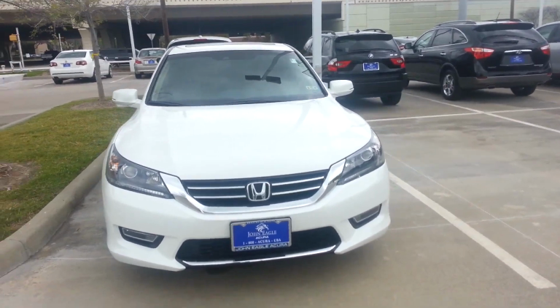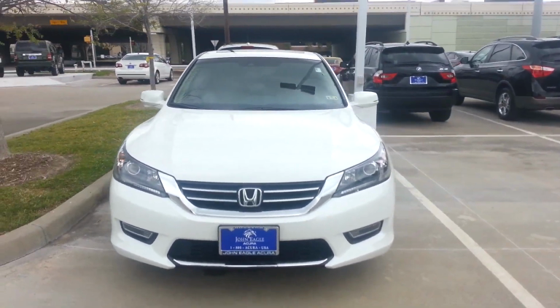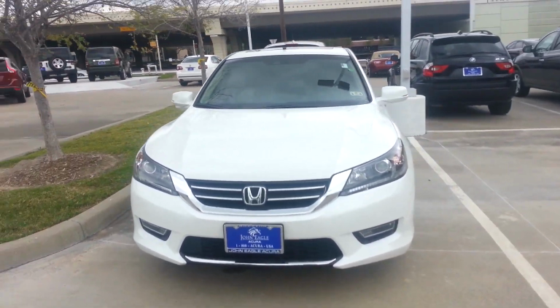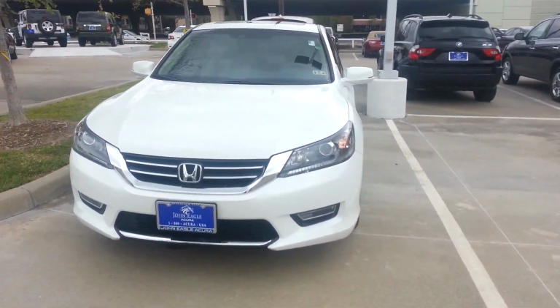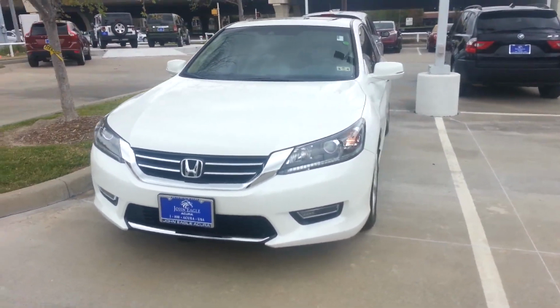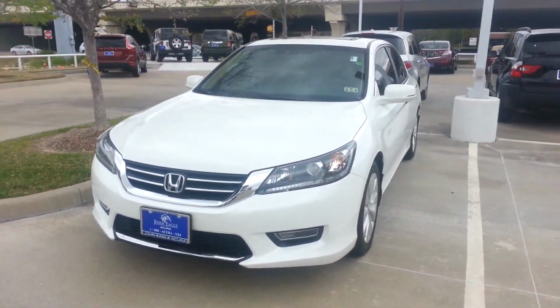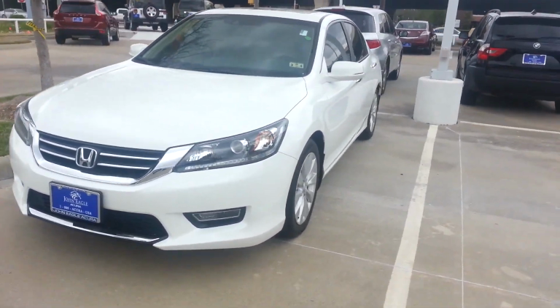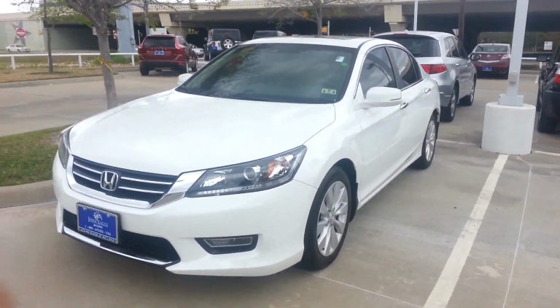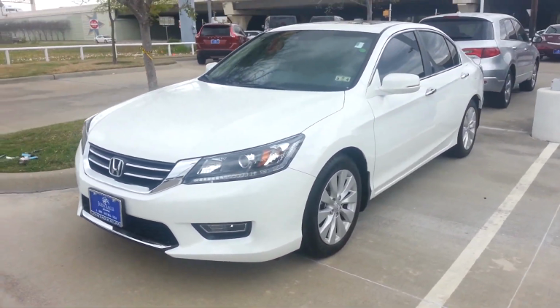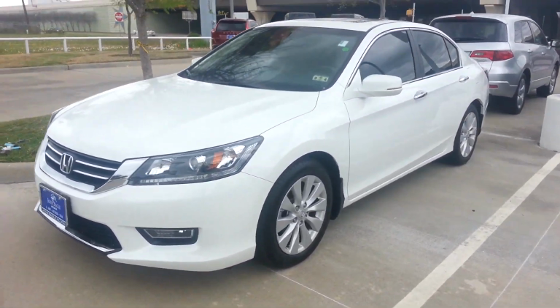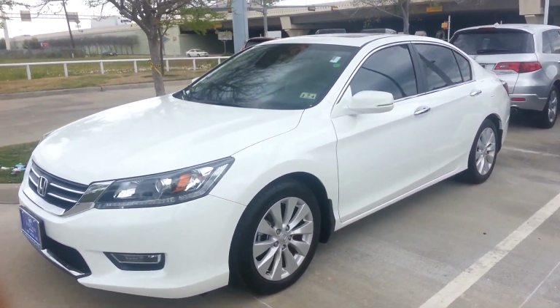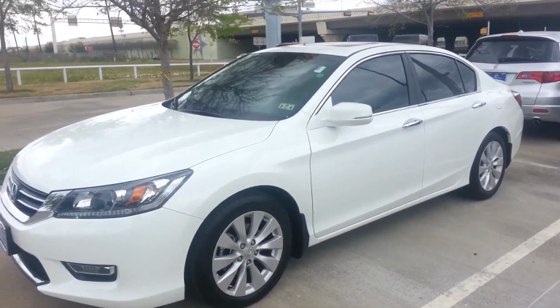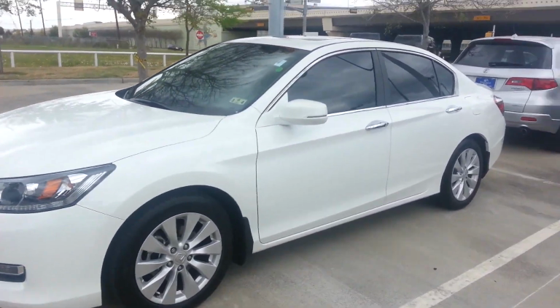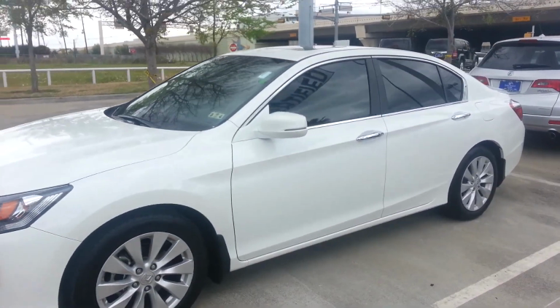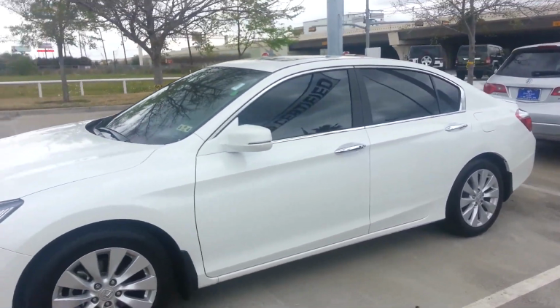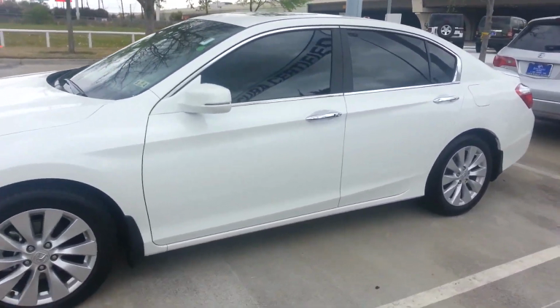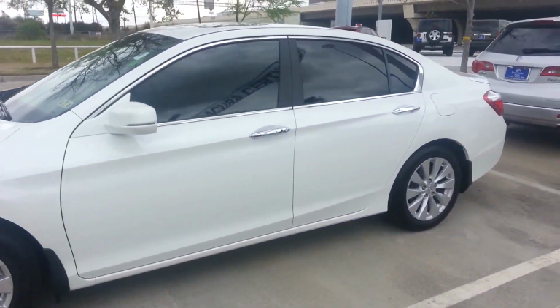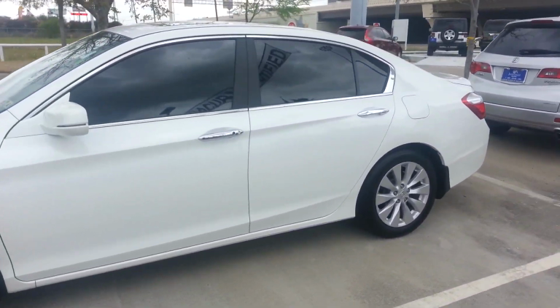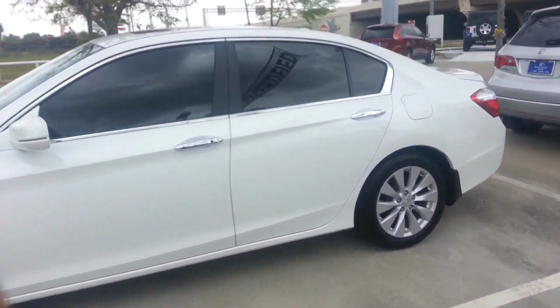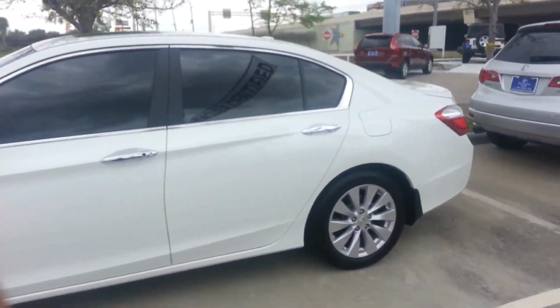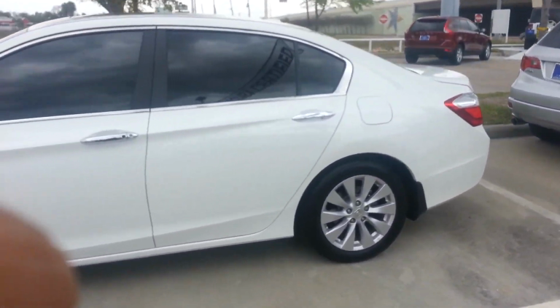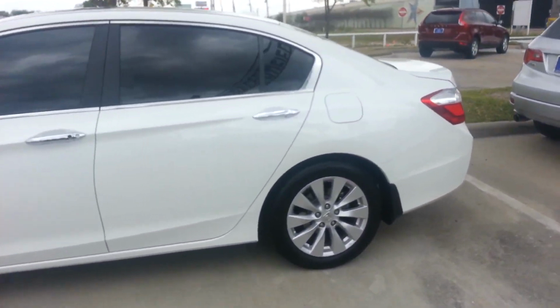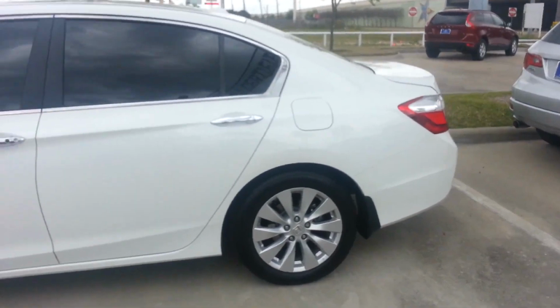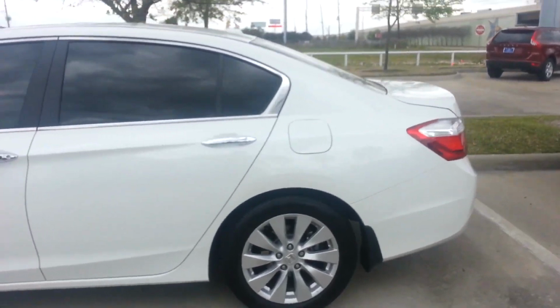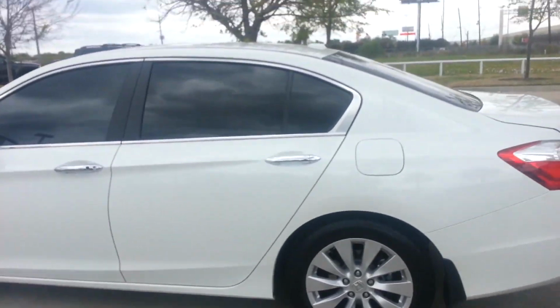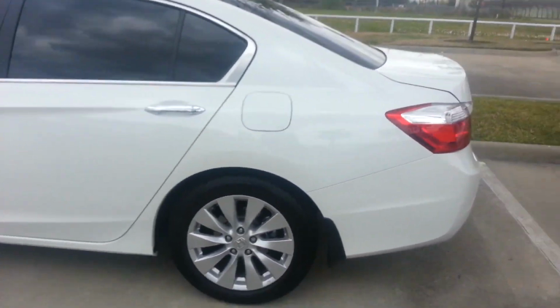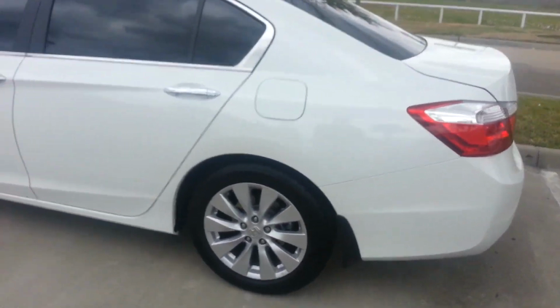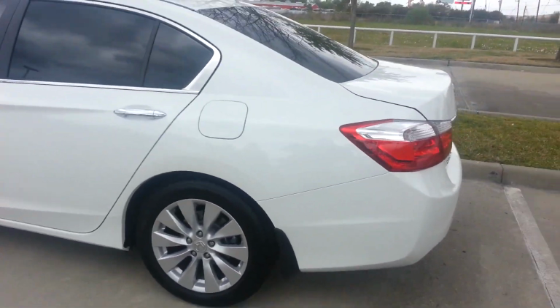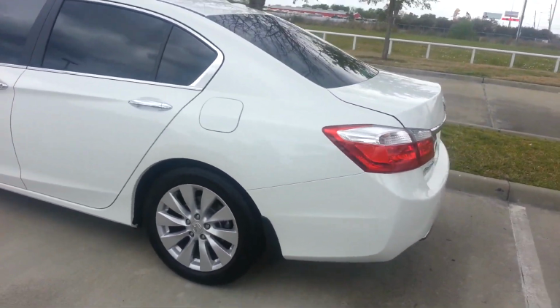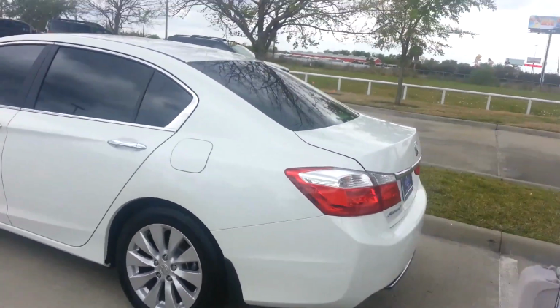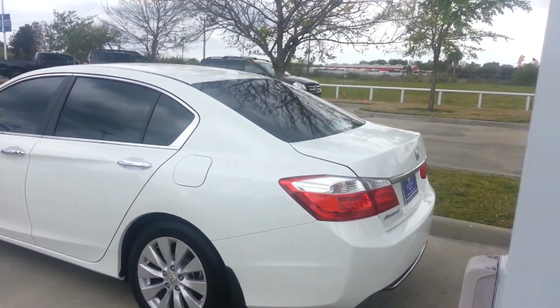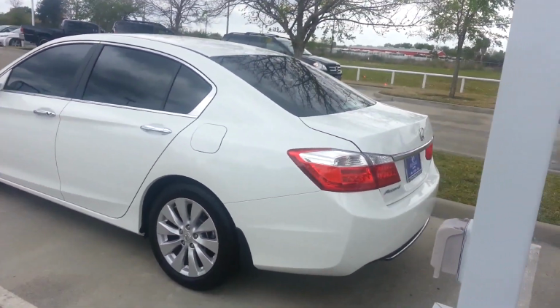Today we're looking at a 2013 newly redesigned Honda Accord. That's right, 2013, this is here on our lot. It's got super low miles, very clean exterior, the windows are already tinted. No need to do anything to this car, but come and pick it up.